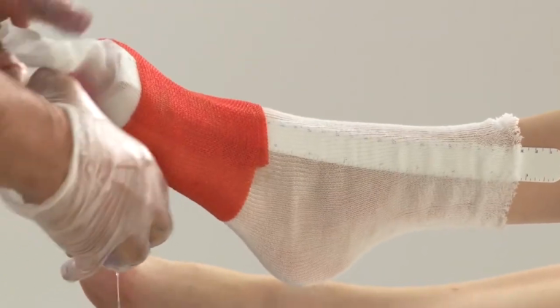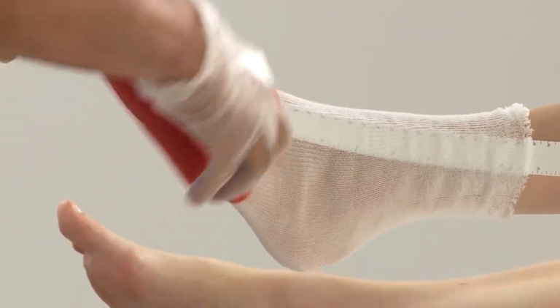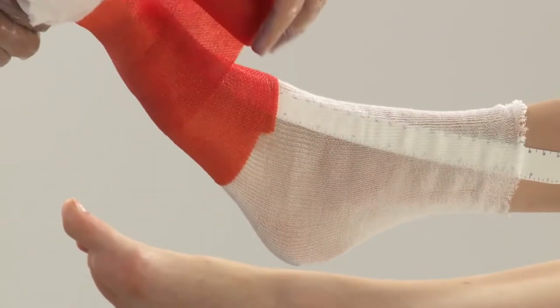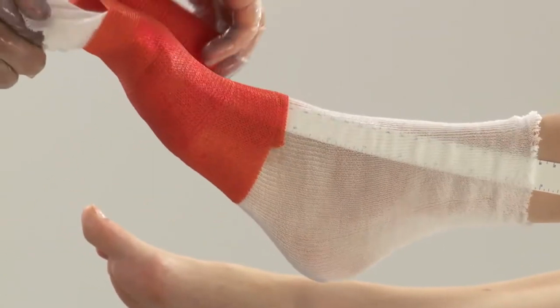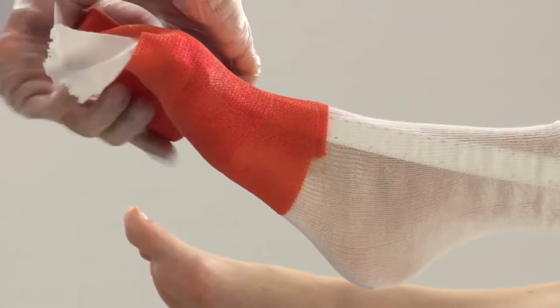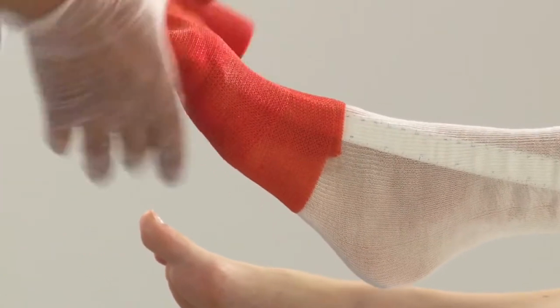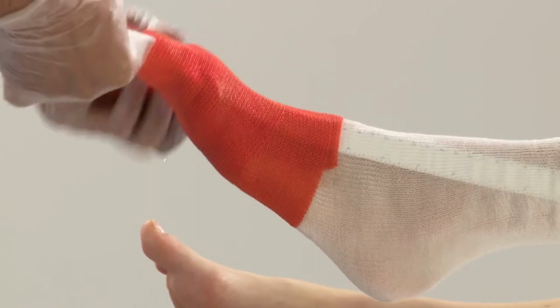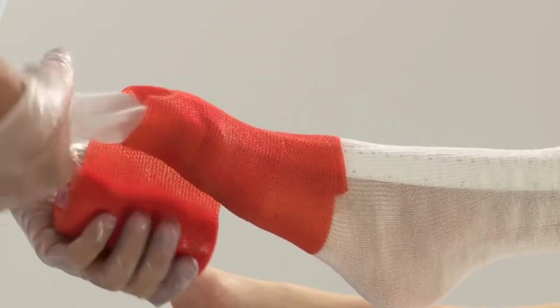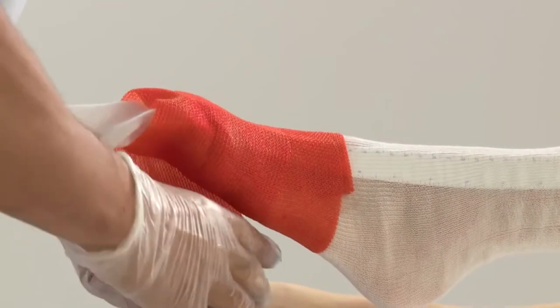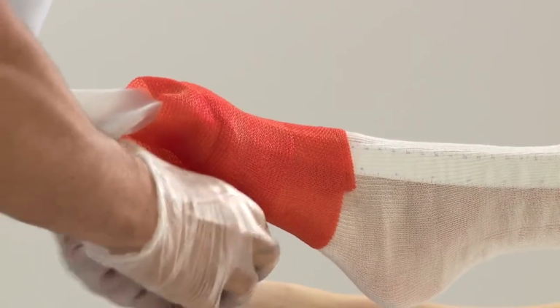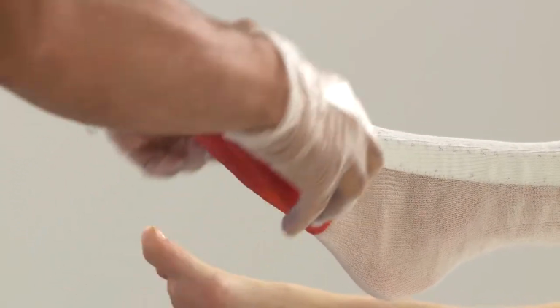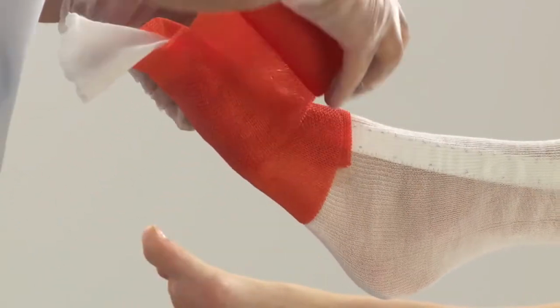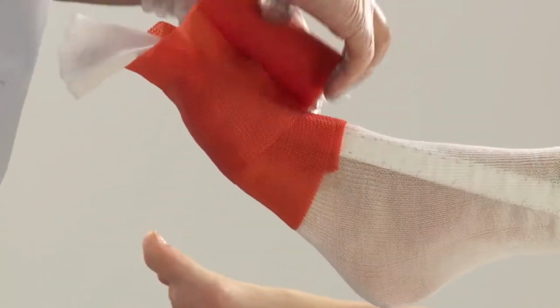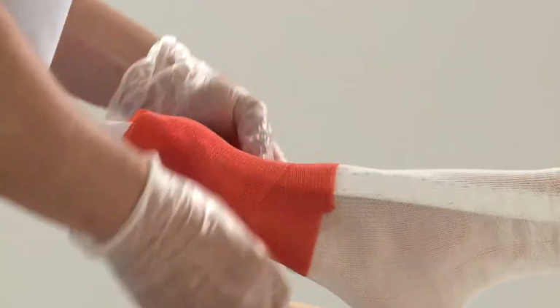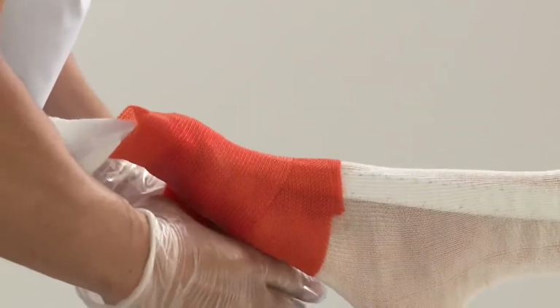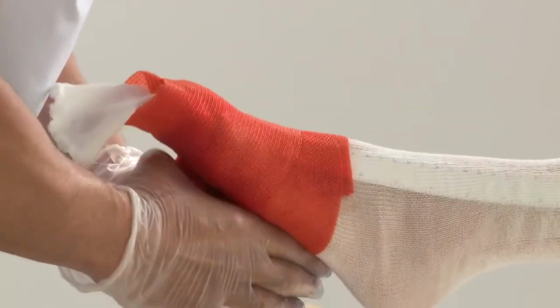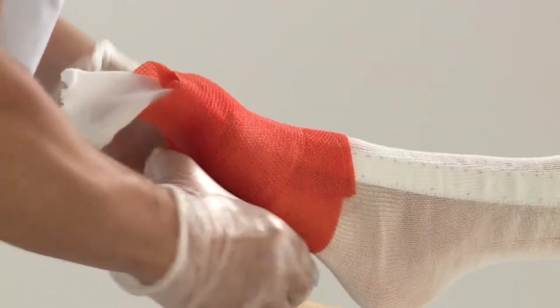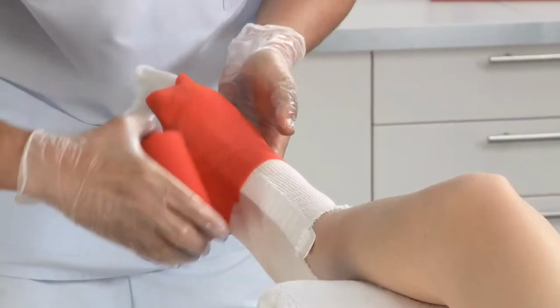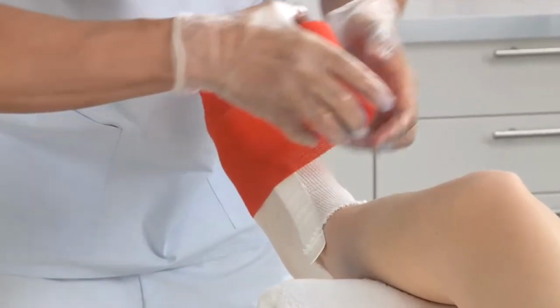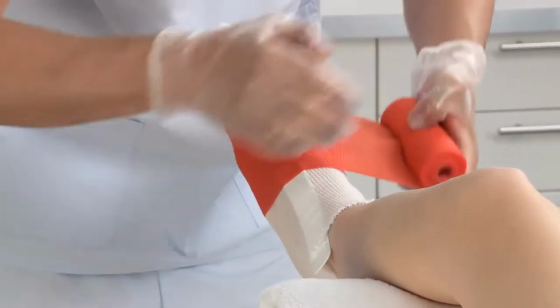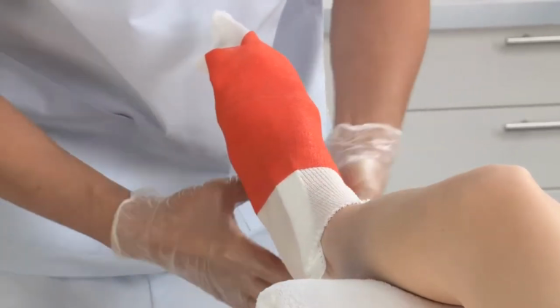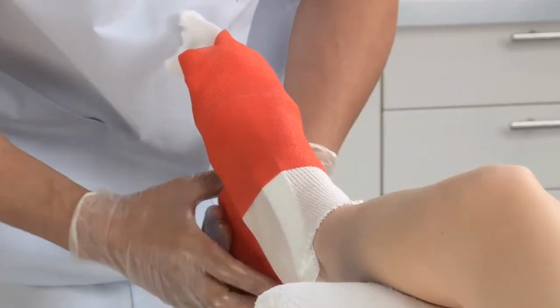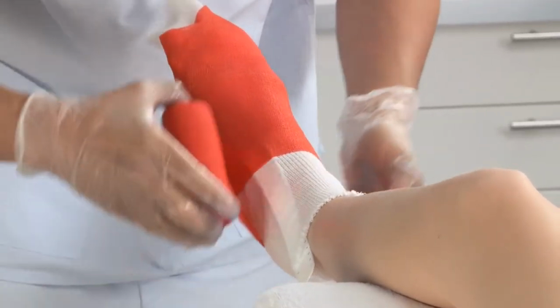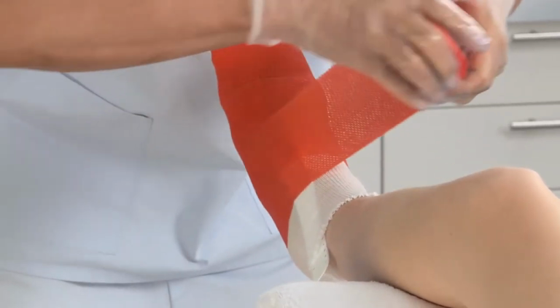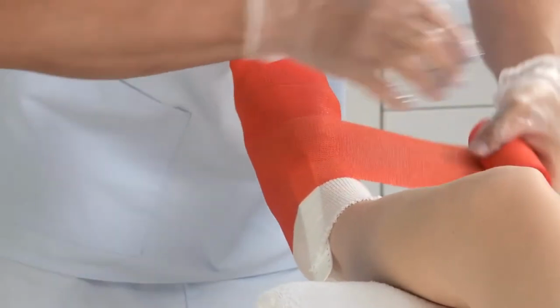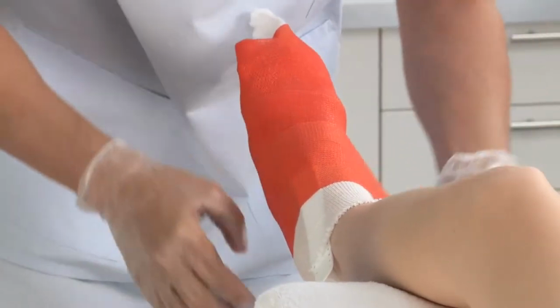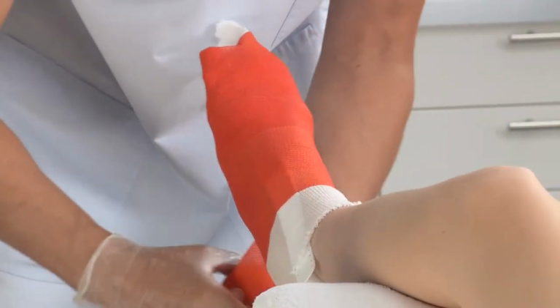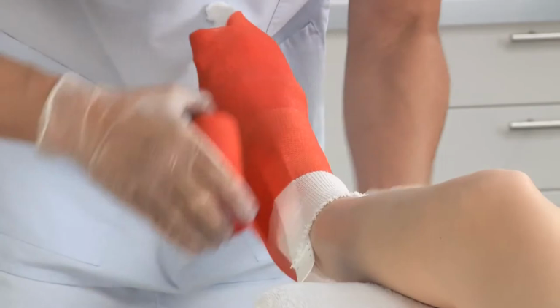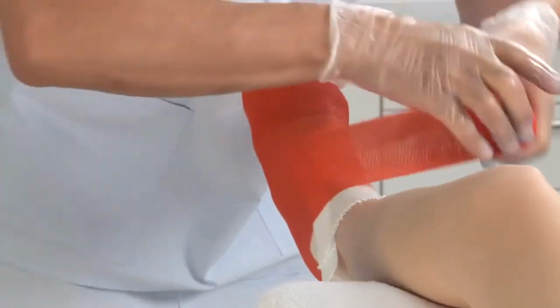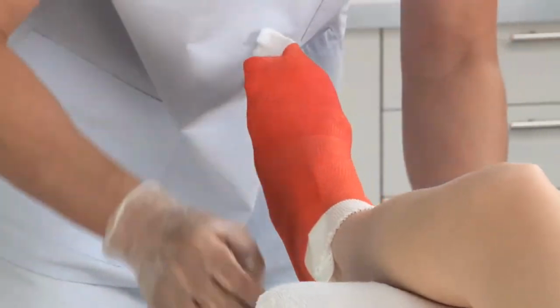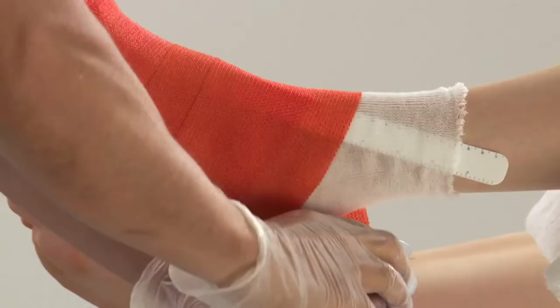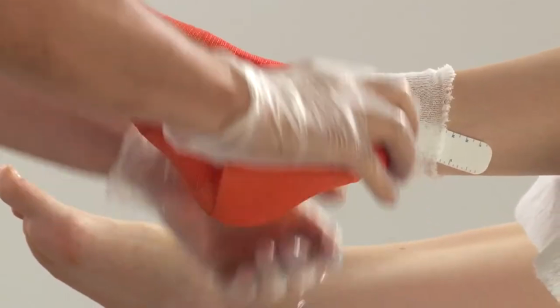Apply the synthetic cast tape starting at the metatarsals, going distally, overlapping the synthetic cast tape over the toes. Then go proximally up until the ankle, always overlapping by 50%. Then cut.